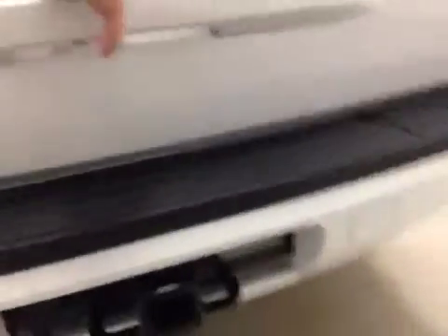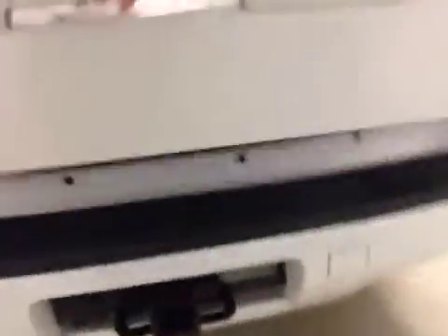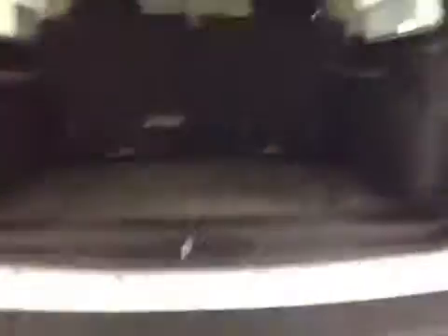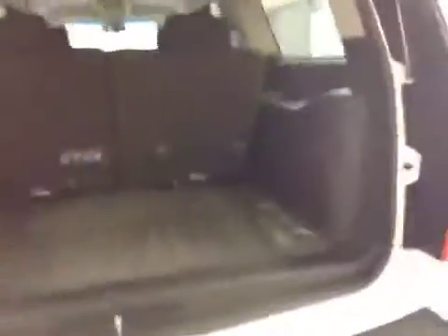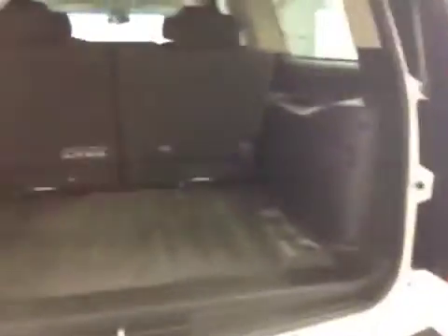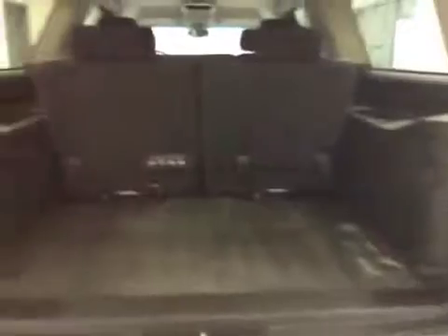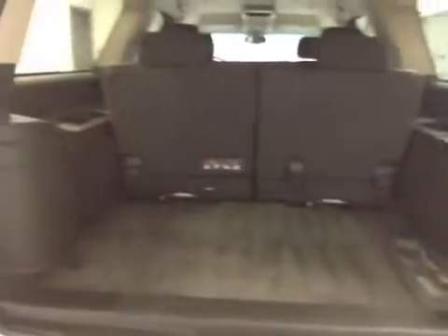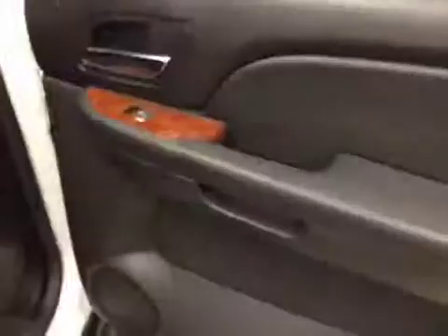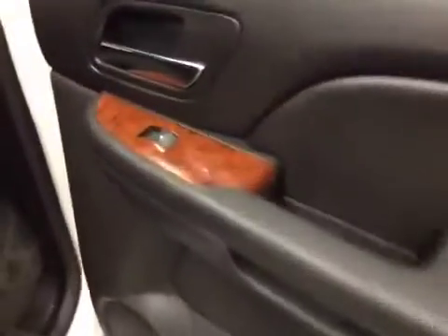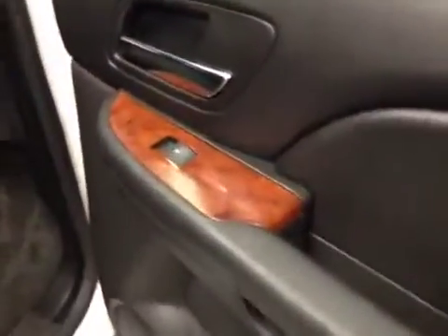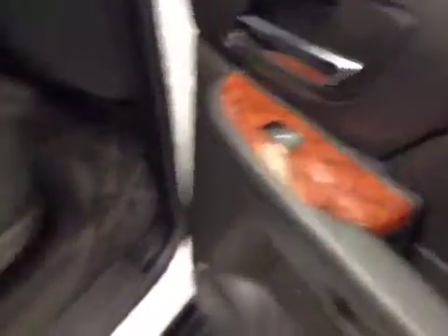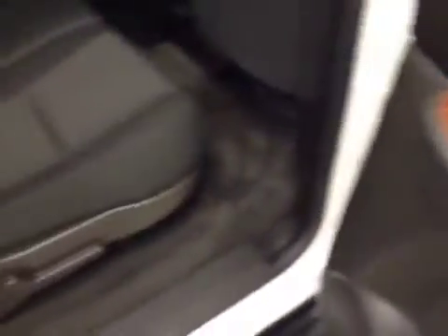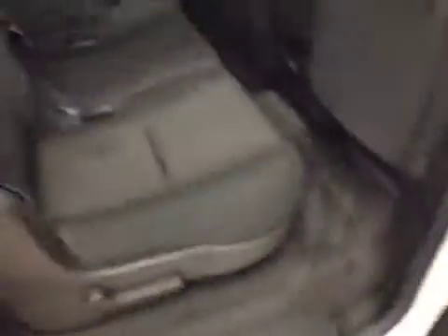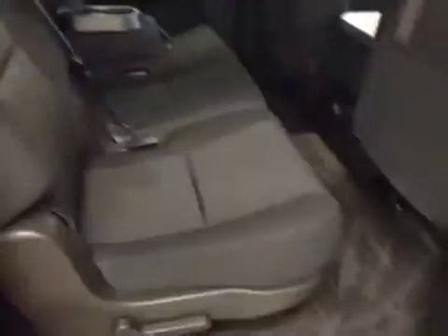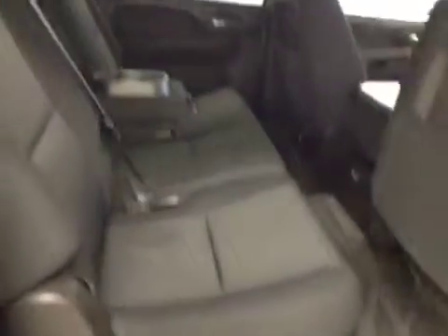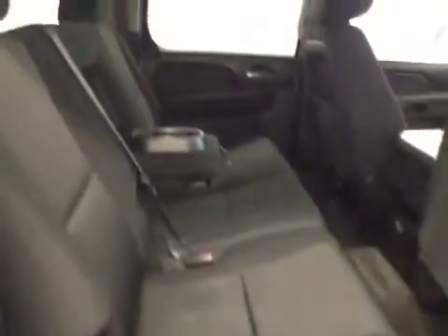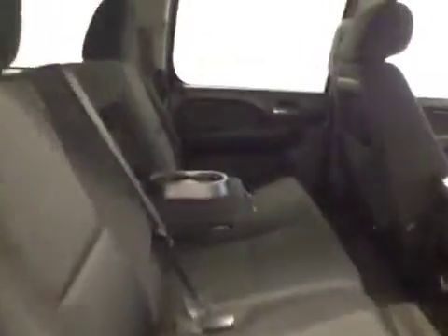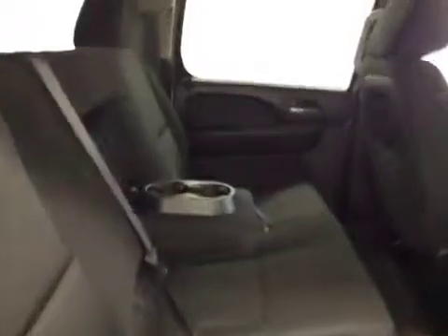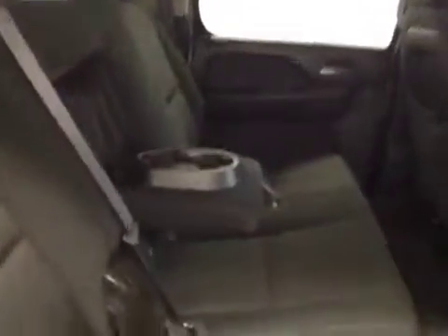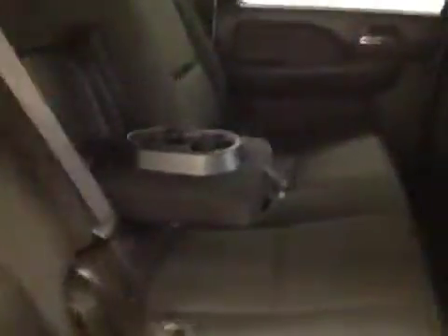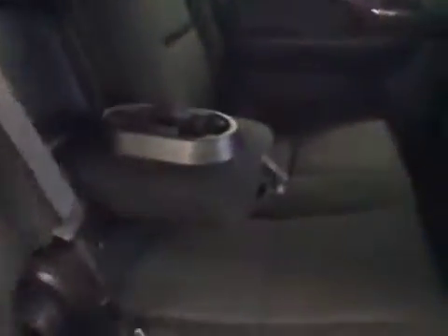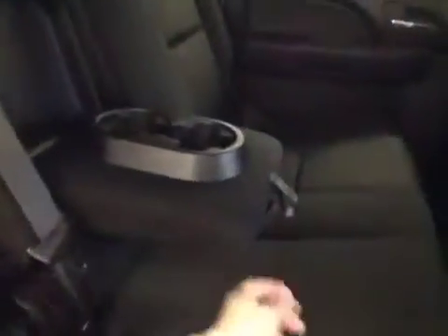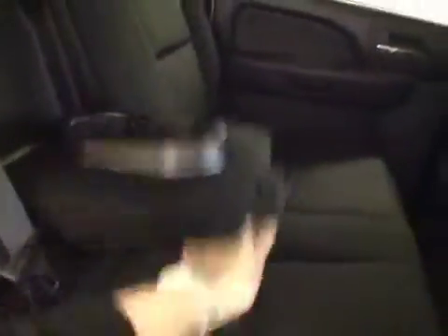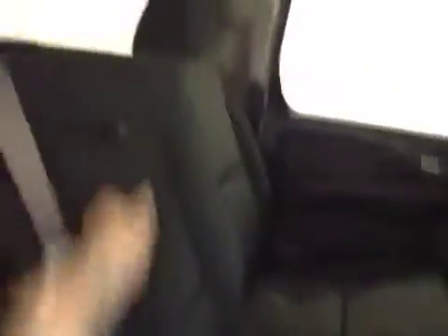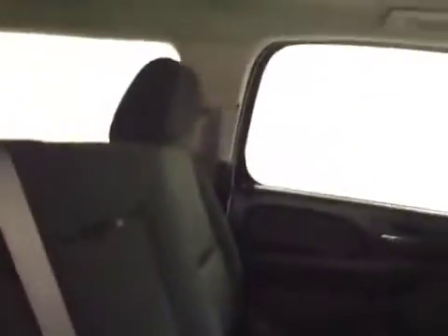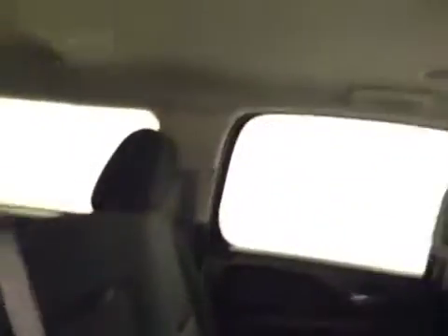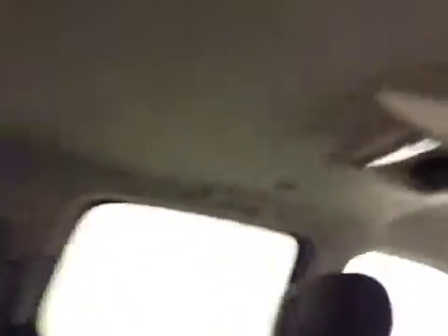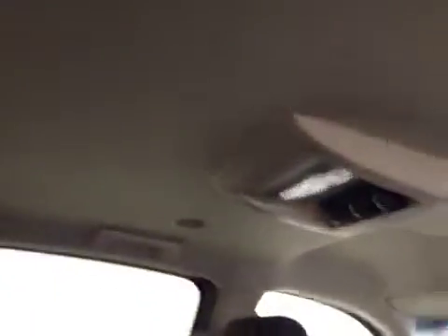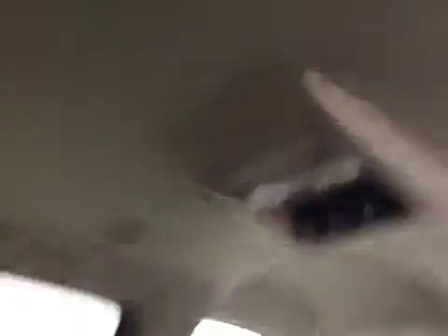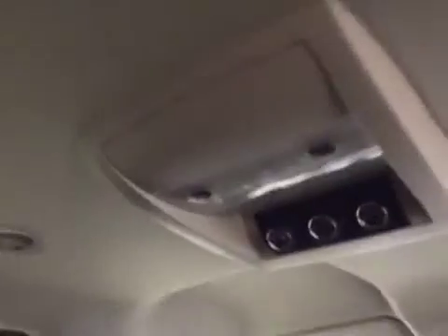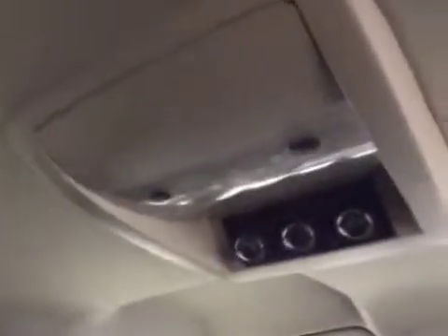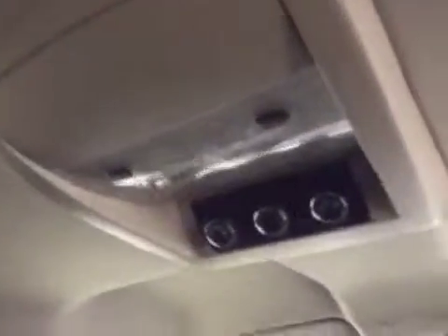Power side windows. Center row is a 40-60 bench split seat with built-in armrests, cupholders, and rear climate controls.